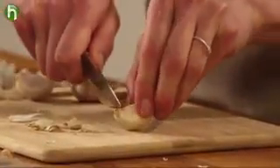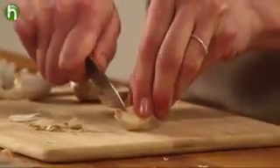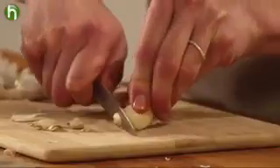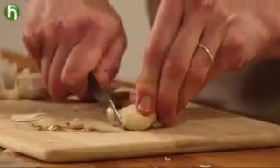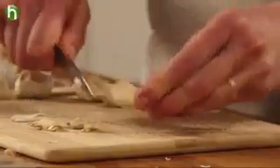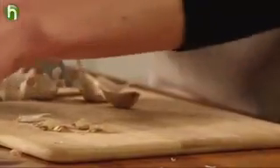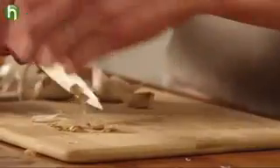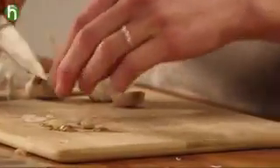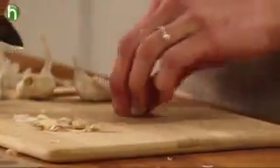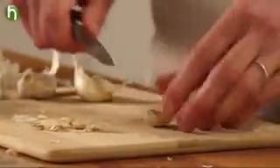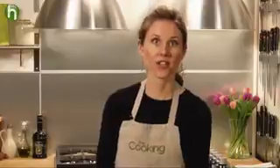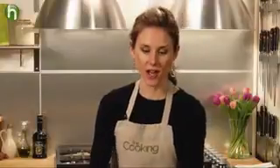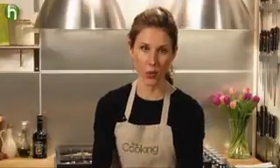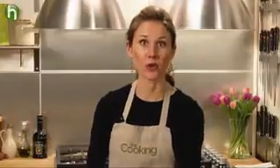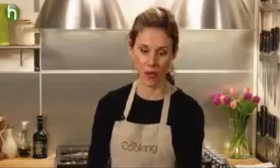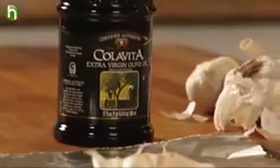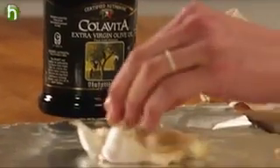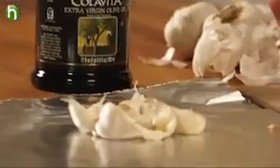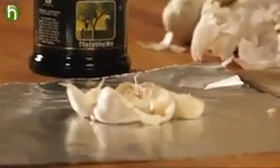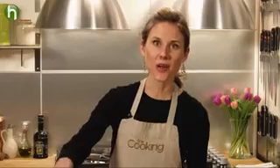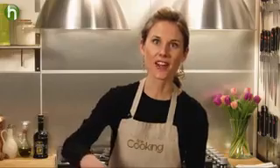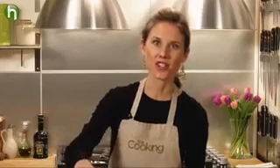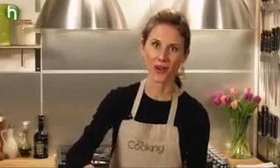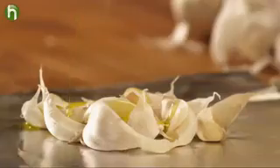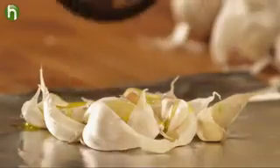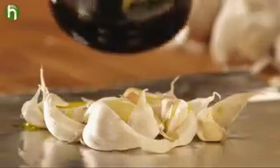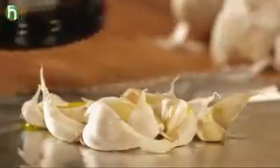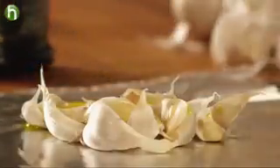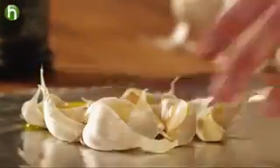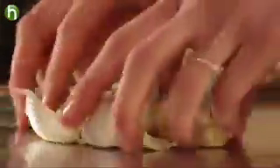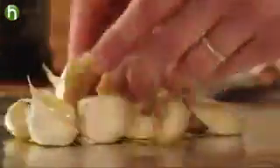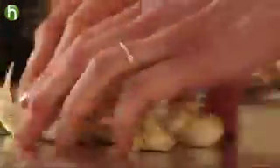You want the skin to stay on for the most part, but if a little bit comes off it's fine. Put the cloves on a square of aluminum foil and drizzle them with some extra virgin olive oil.